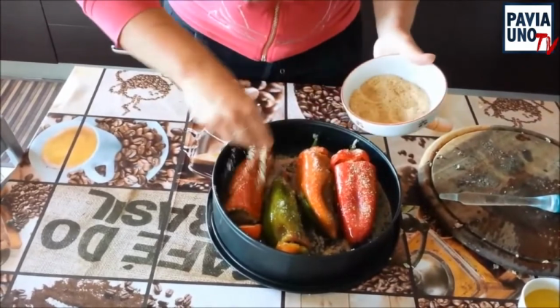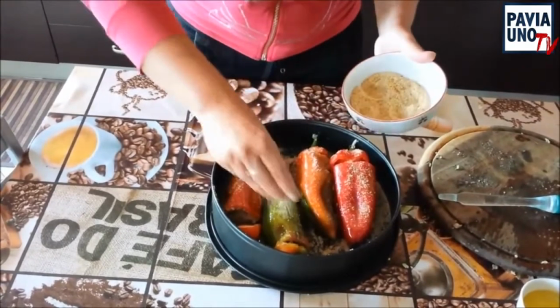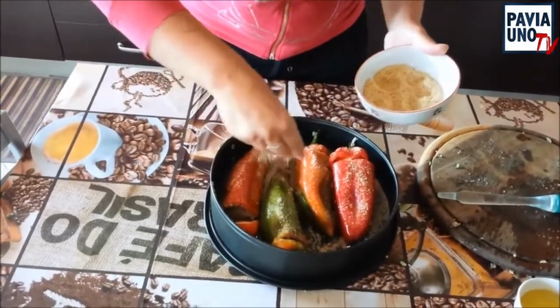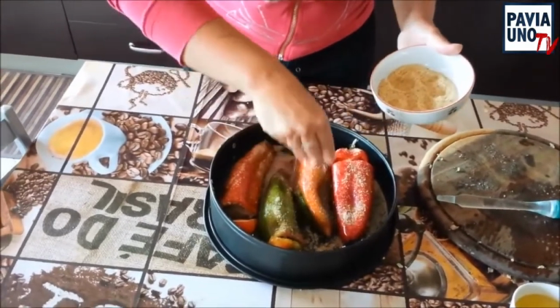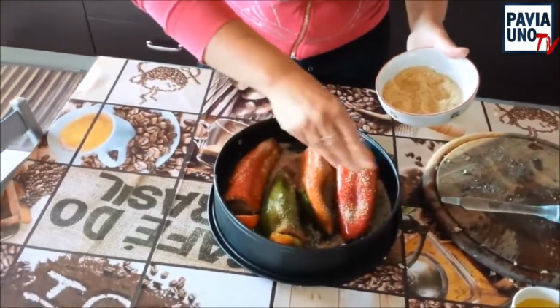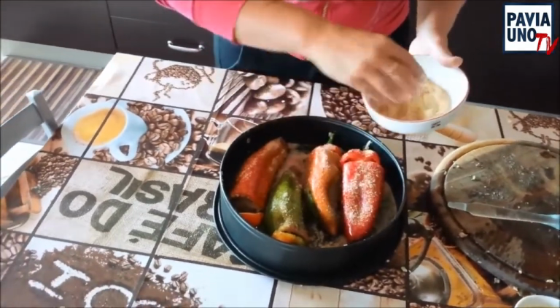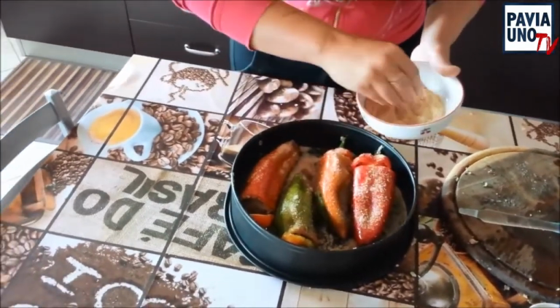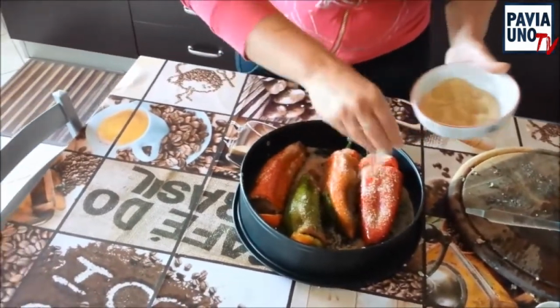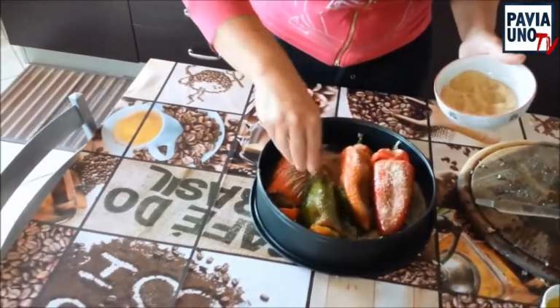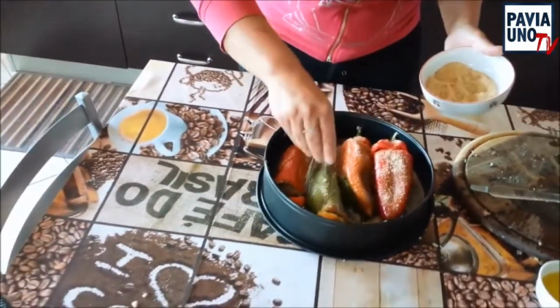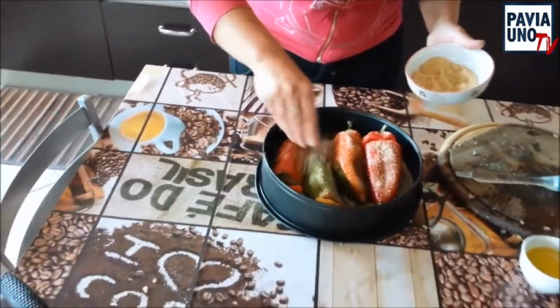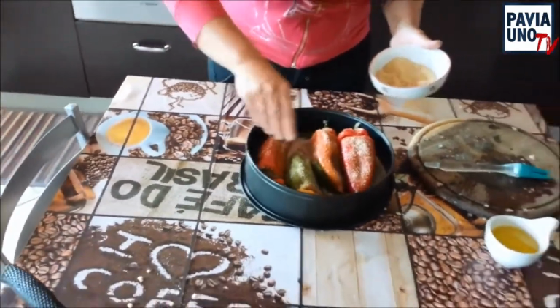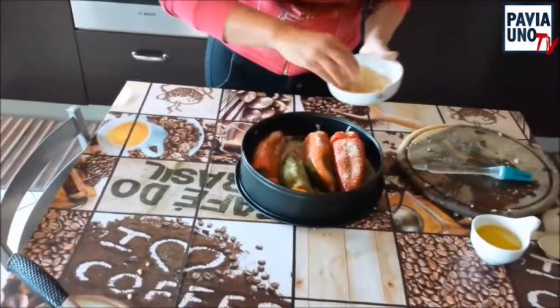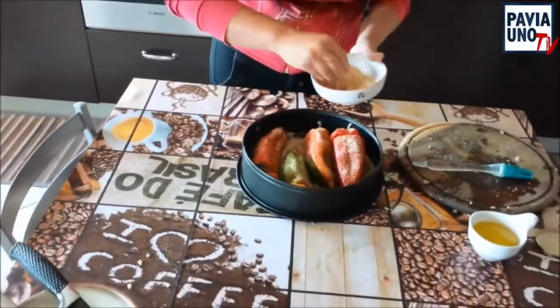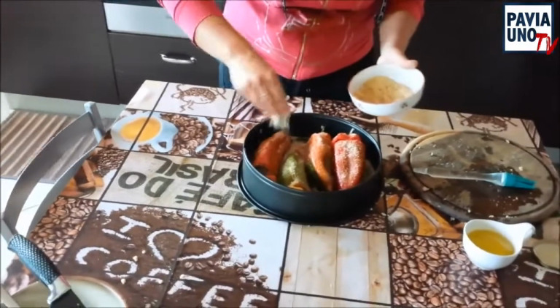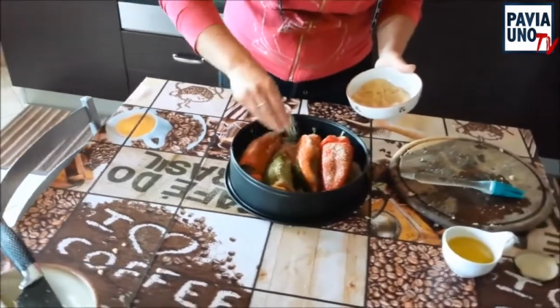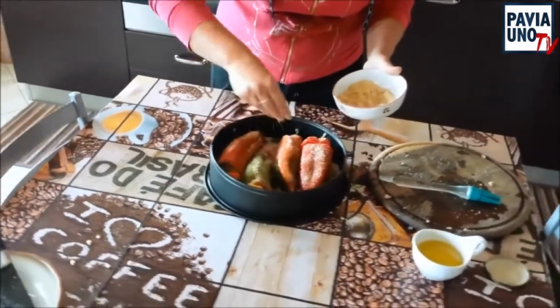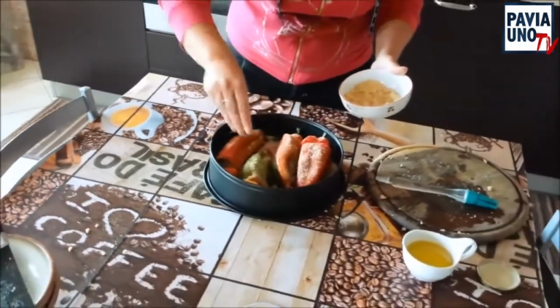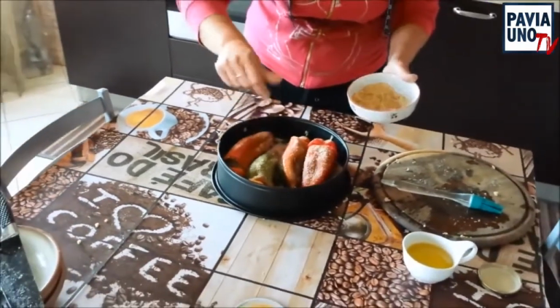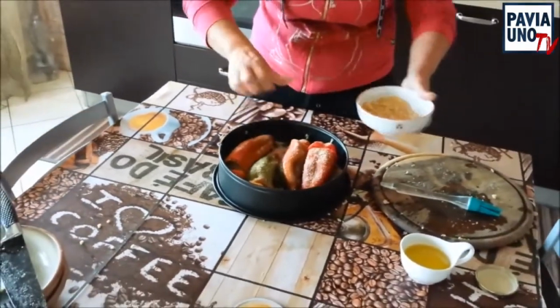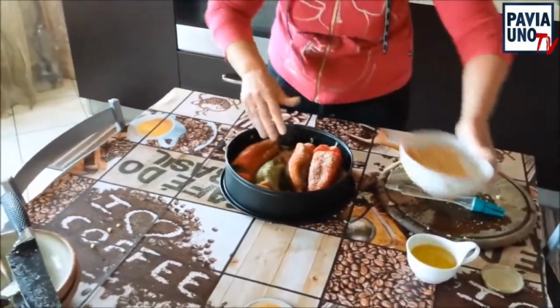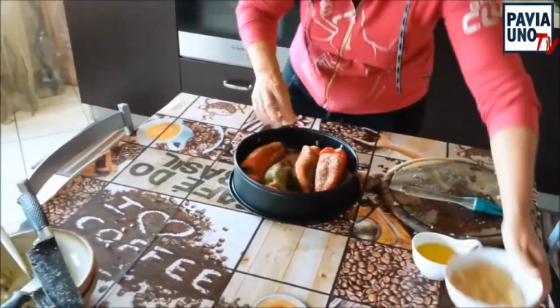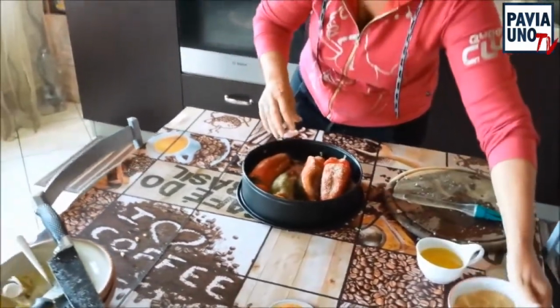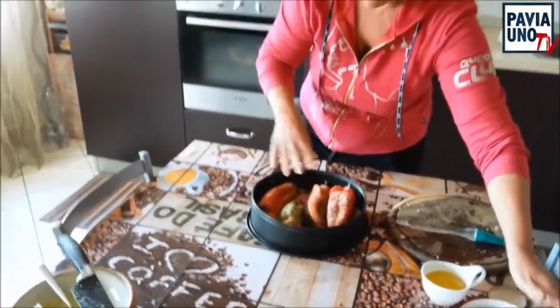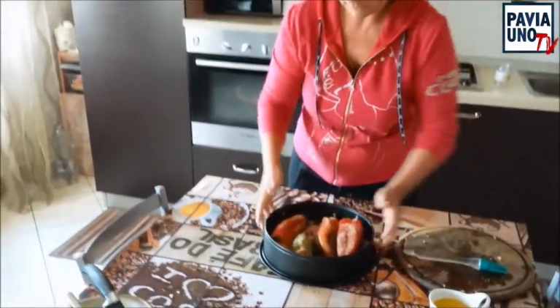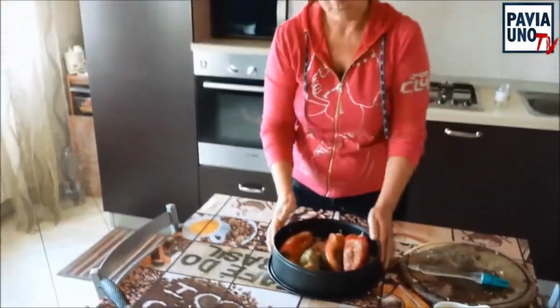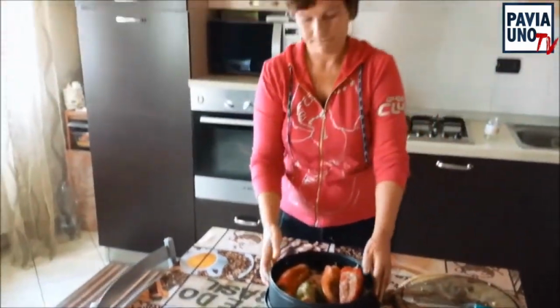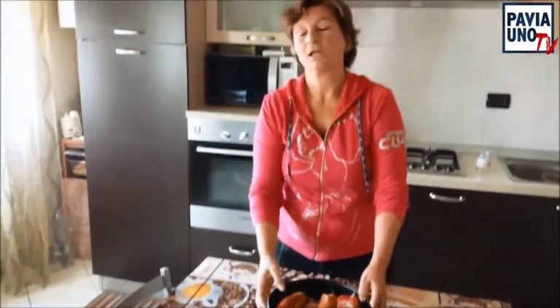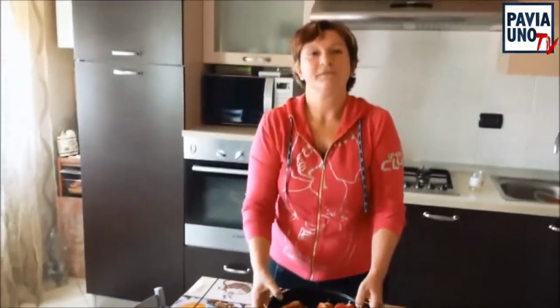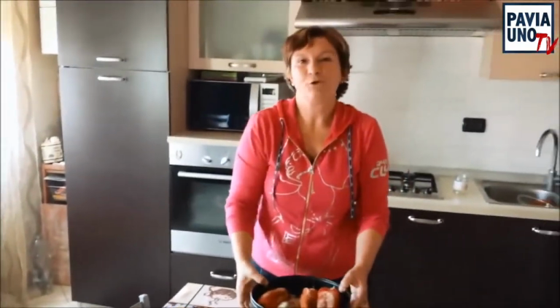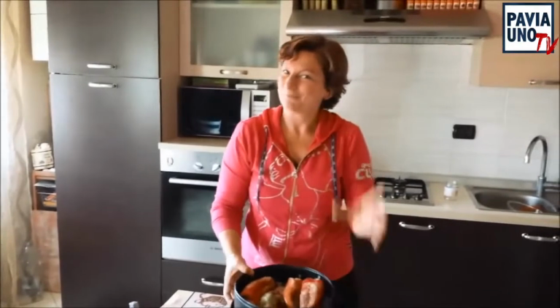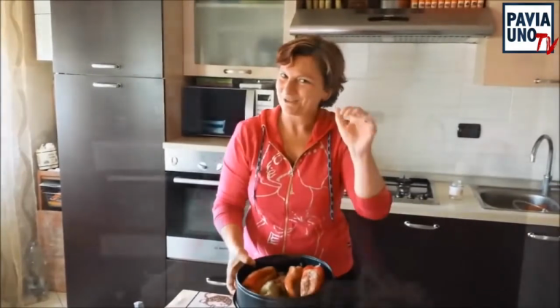Mettiamo in forno, a forno ventilato, 180 gradi, per 20 minuti. Ci vediamo dopo. Ciao ciao.